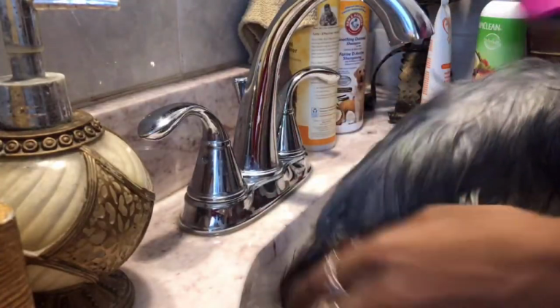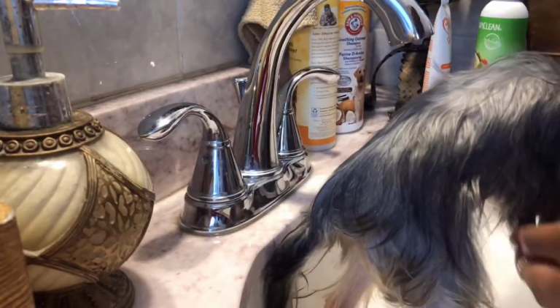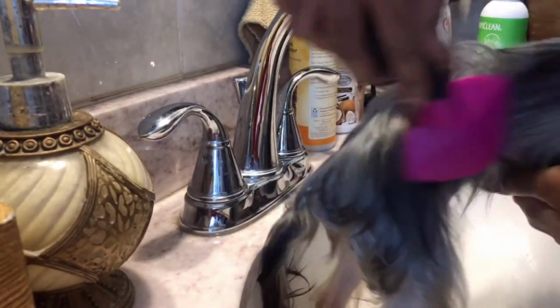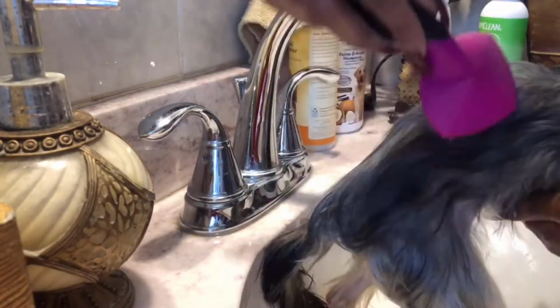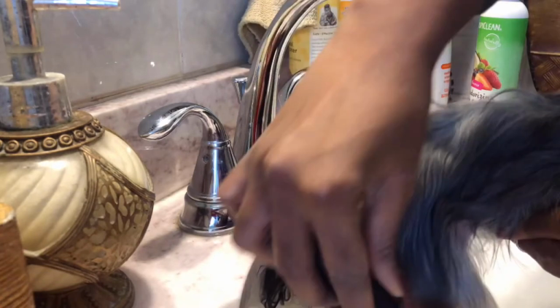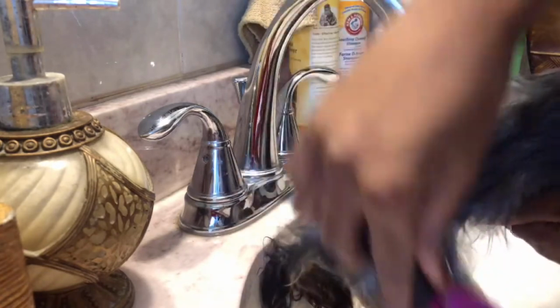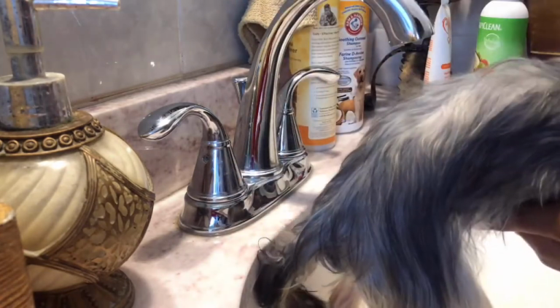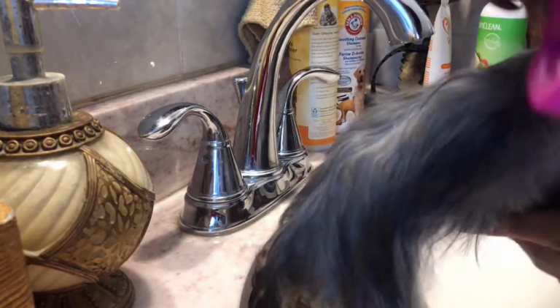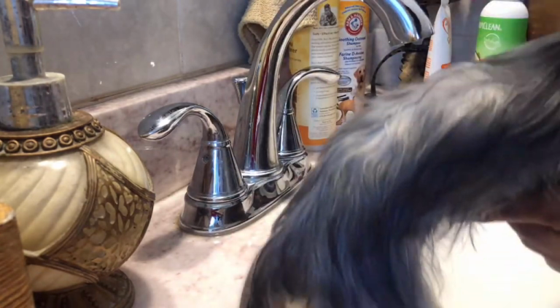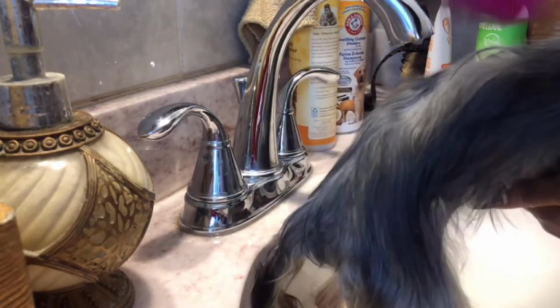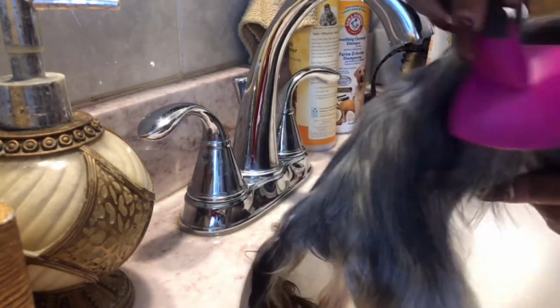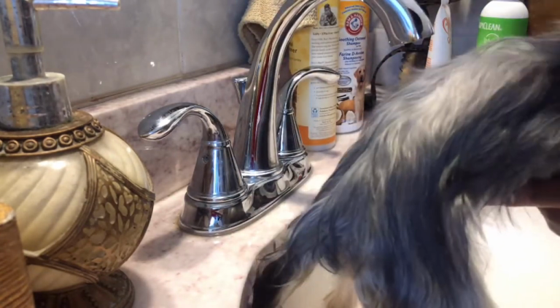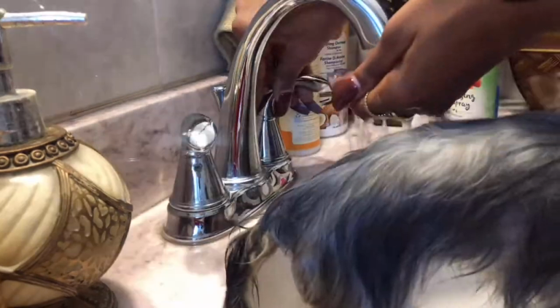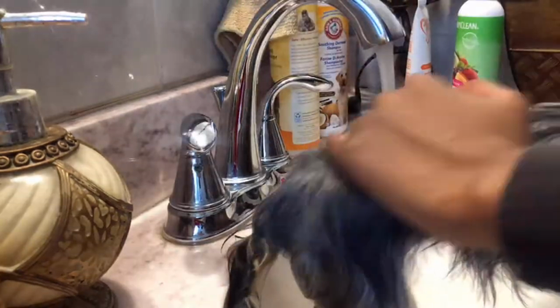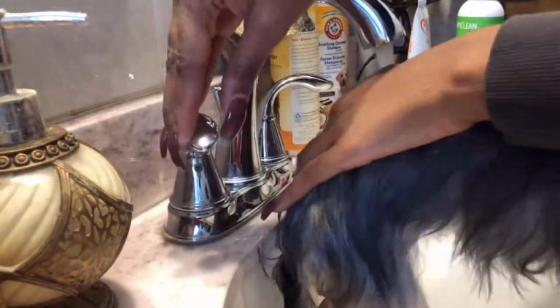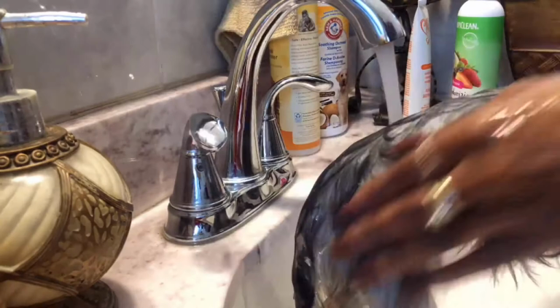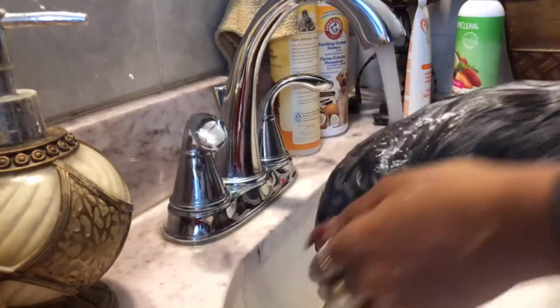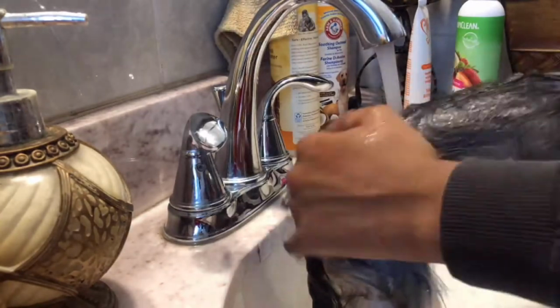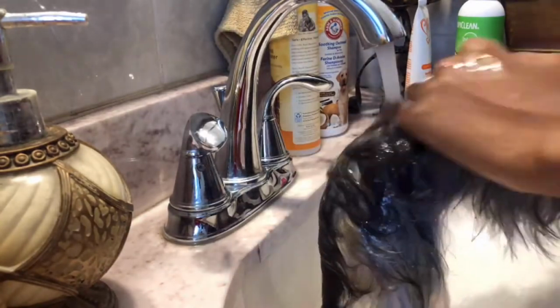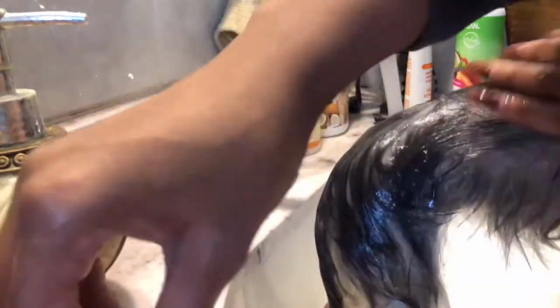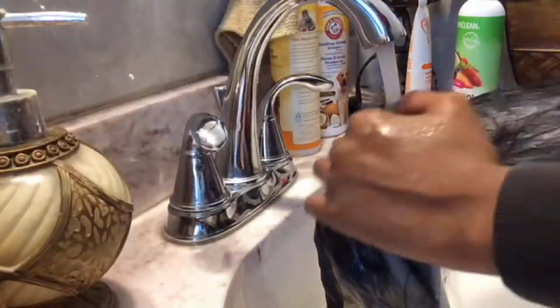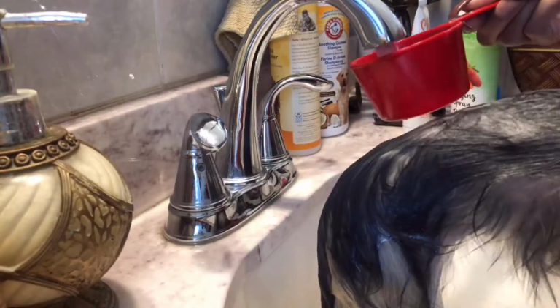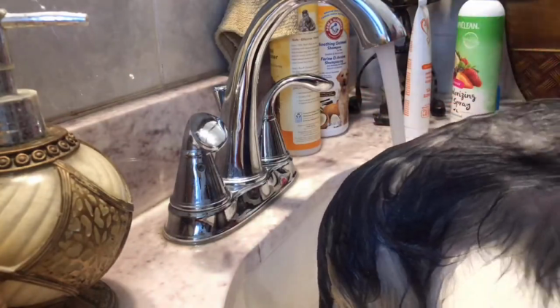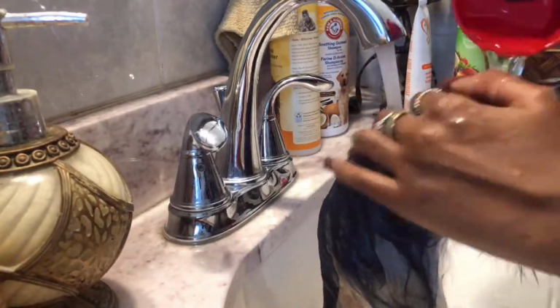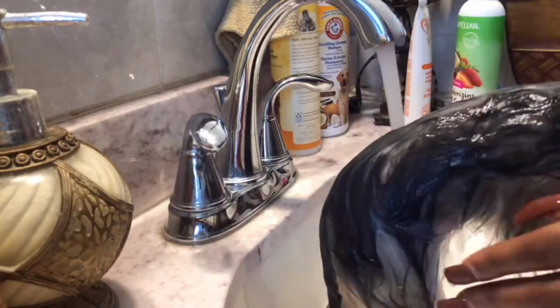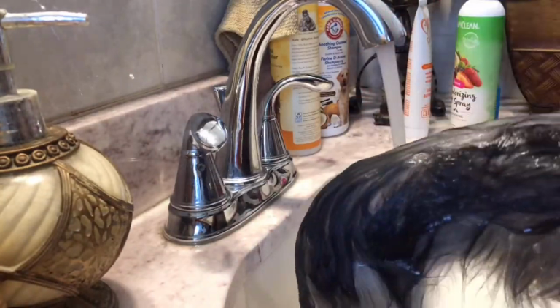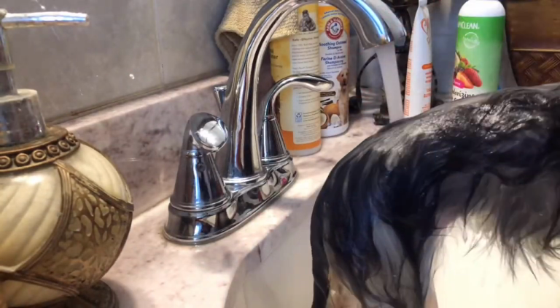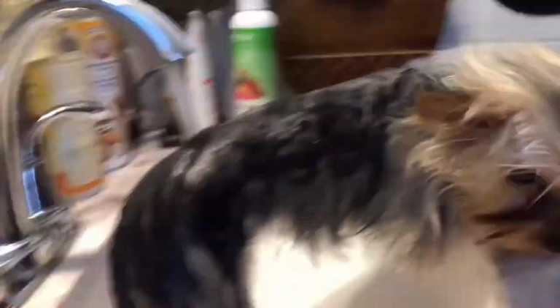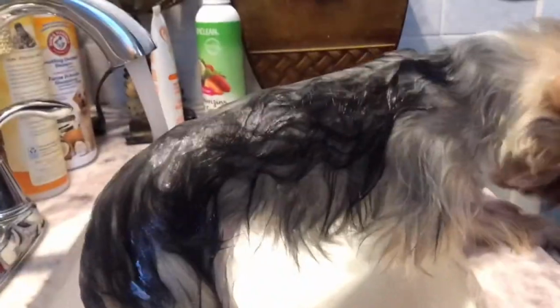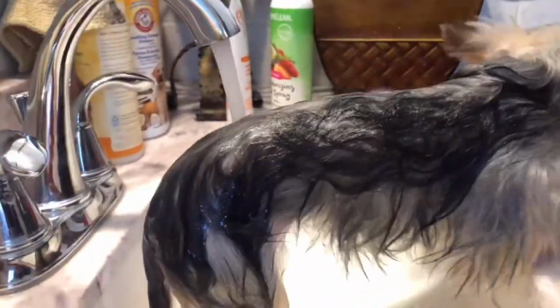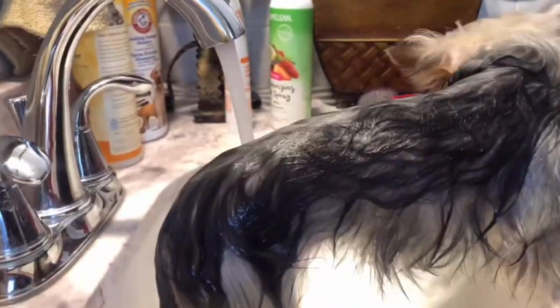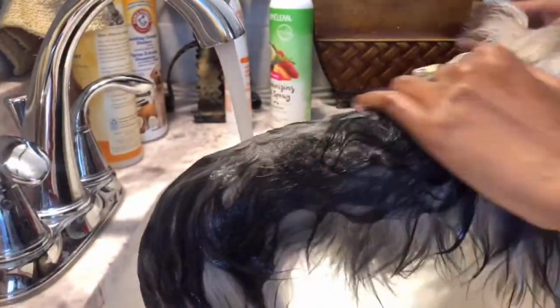Now it's bath time. I always start out by brushing her out to make sure she's free of tangles and mats, then I go ahead and saturate her with some warm water, using my little cup to make sure it's evenly distributed.